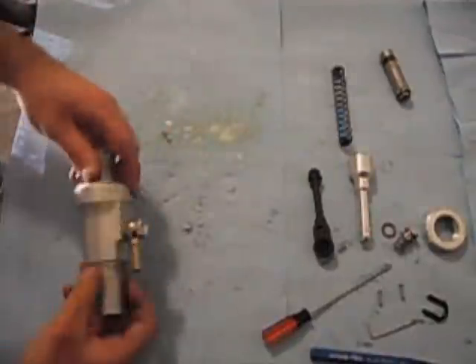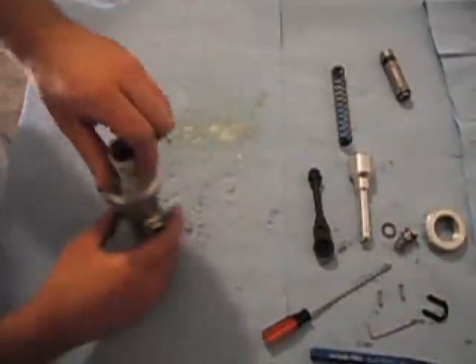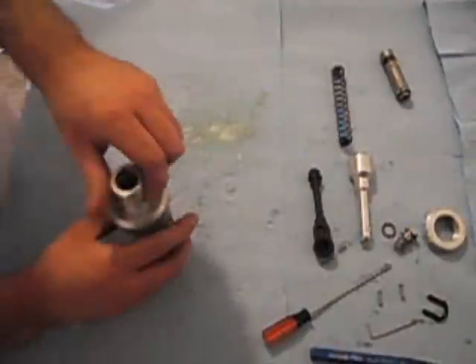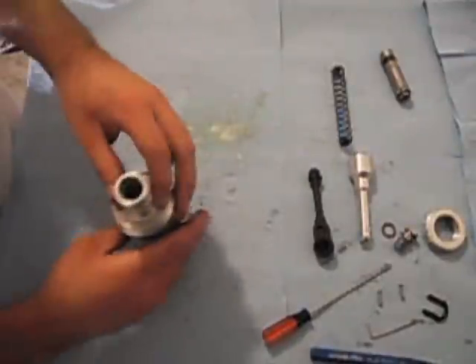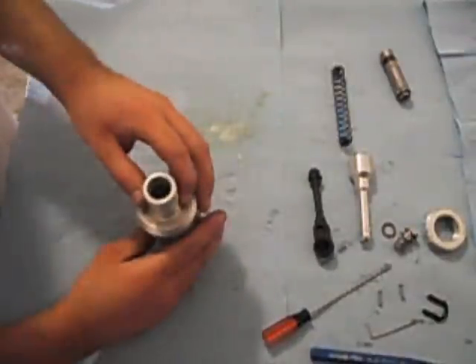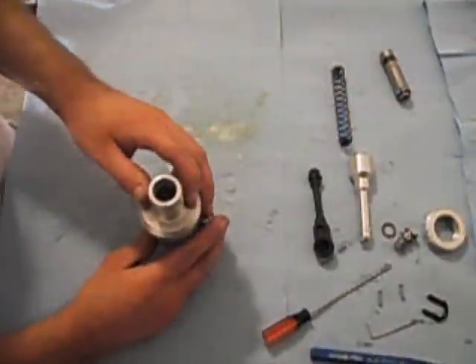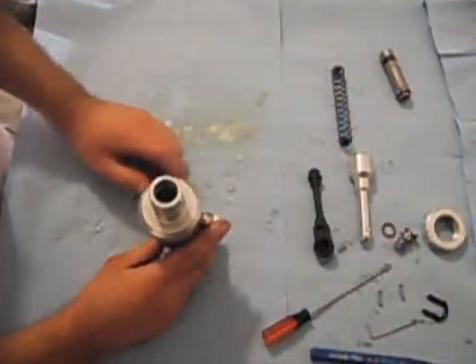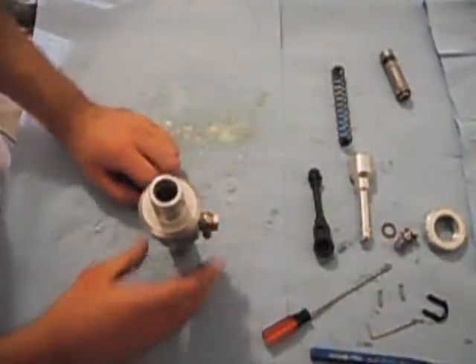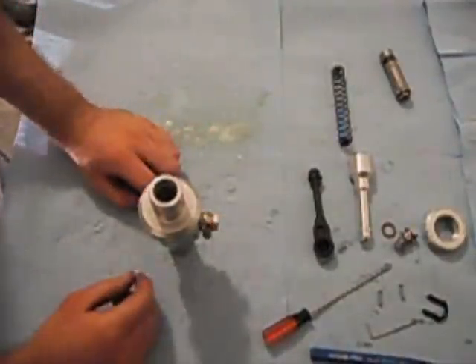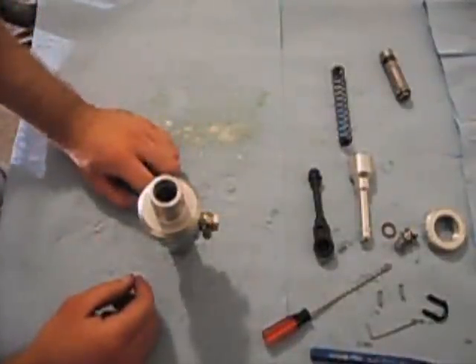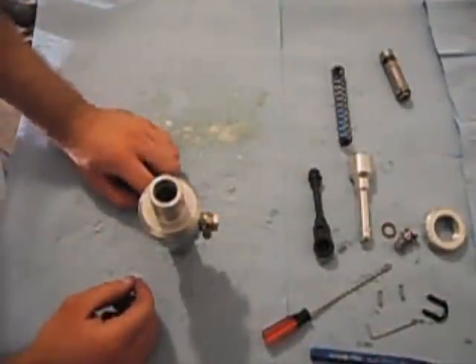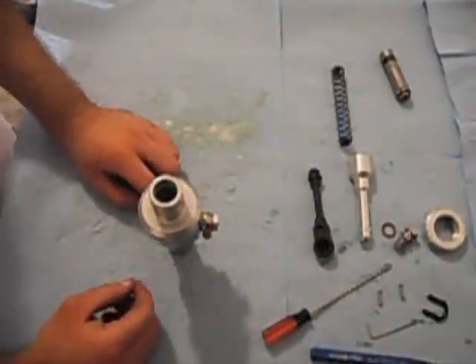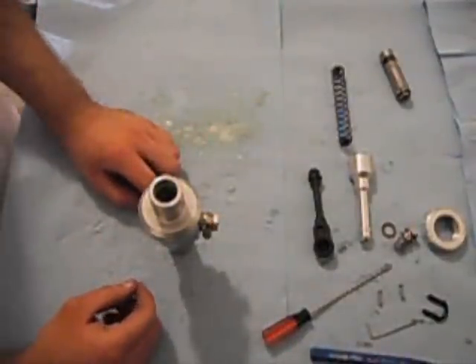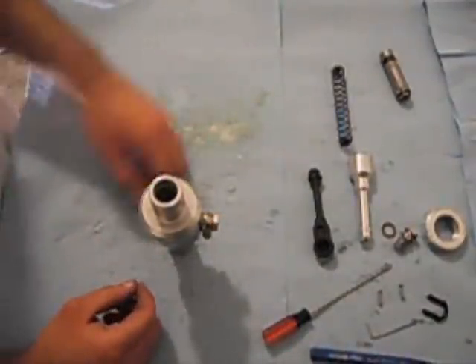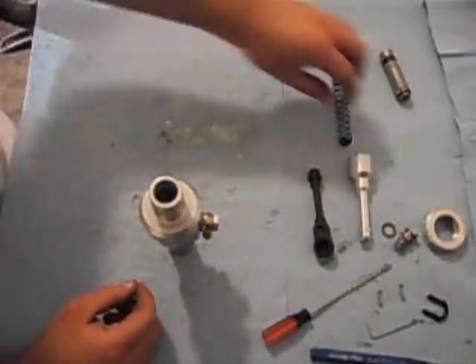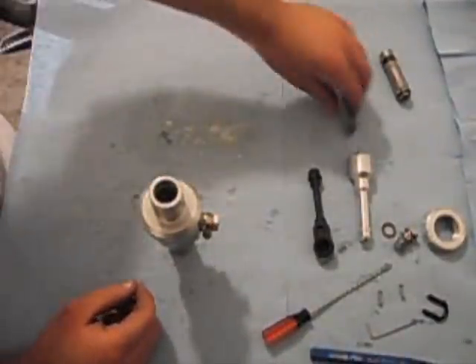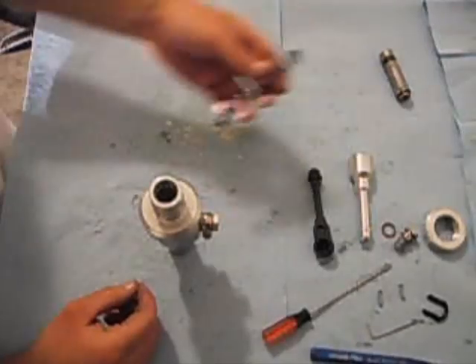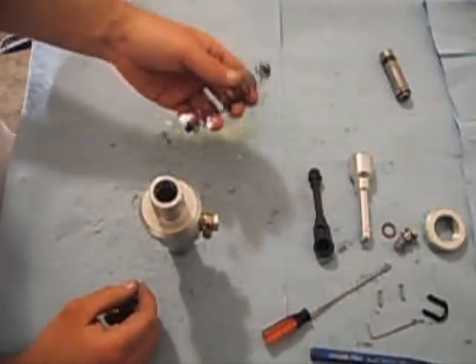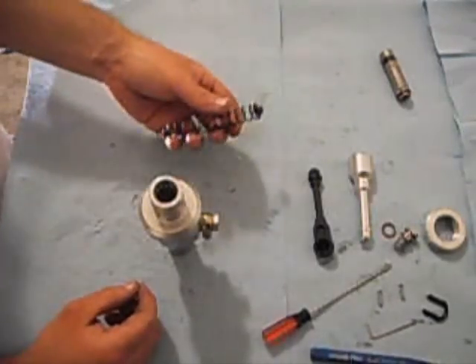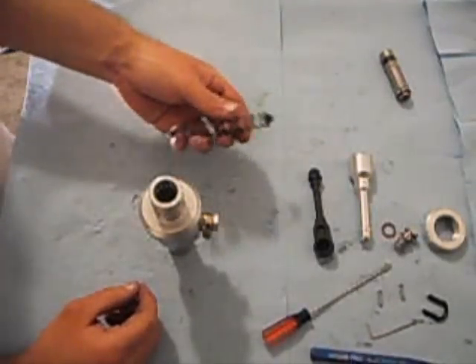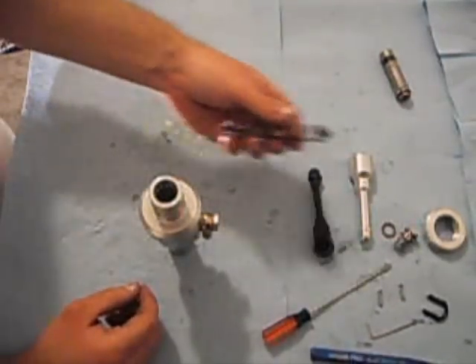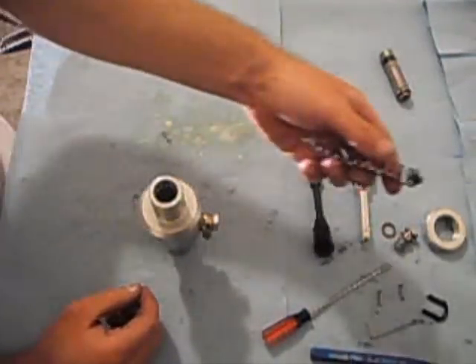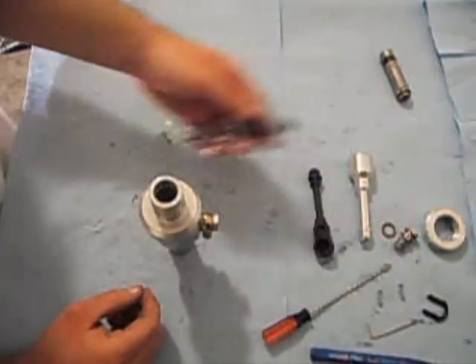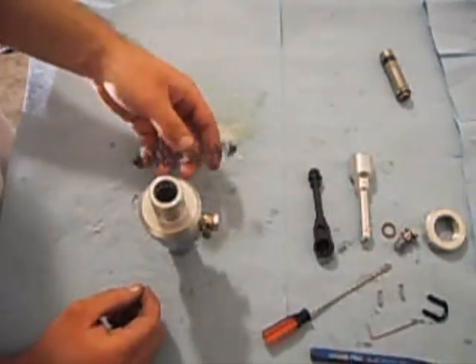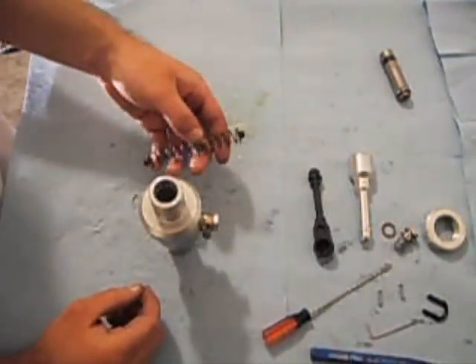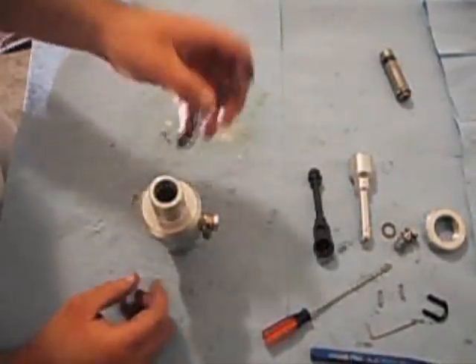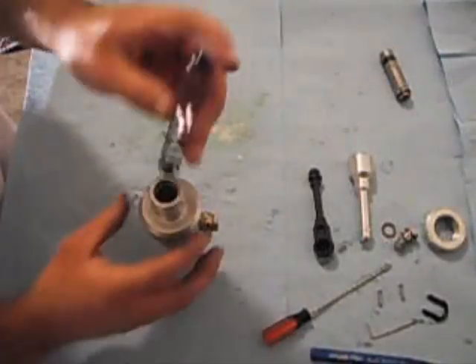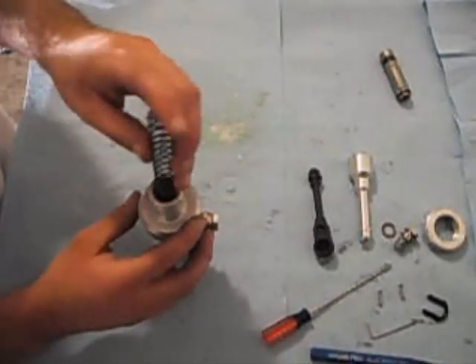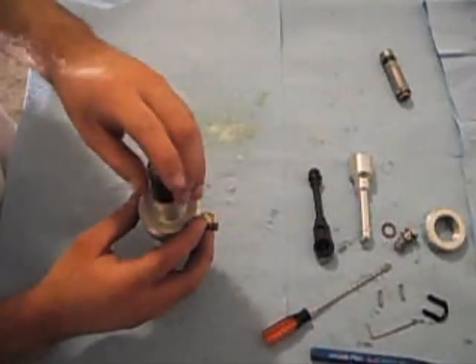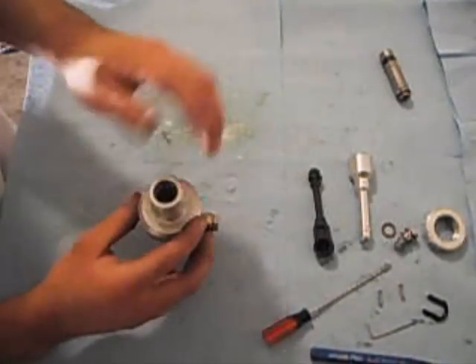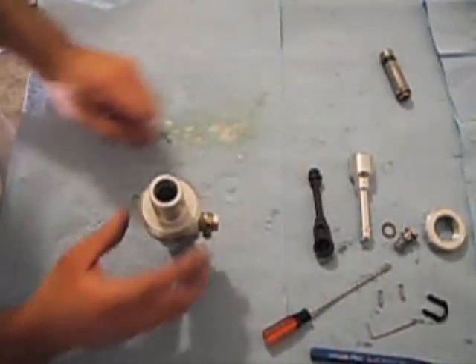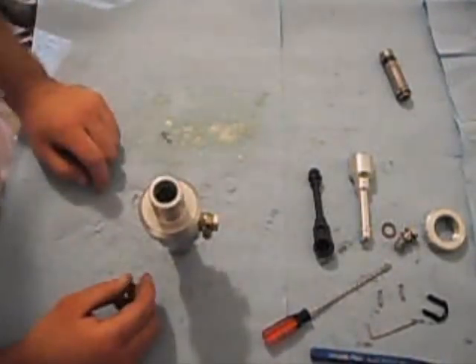Next, you're going to want to set the master cylinder upright like so. Take the spring that you removed from your factory master cylinder and just drop it into the assembly.